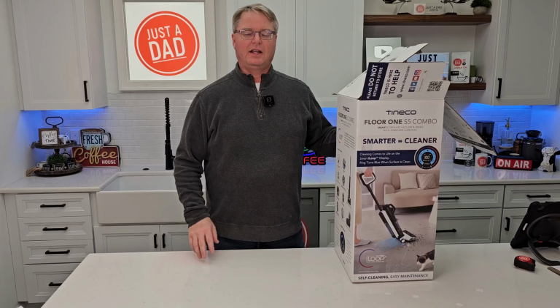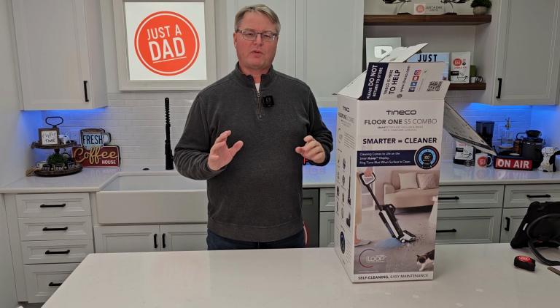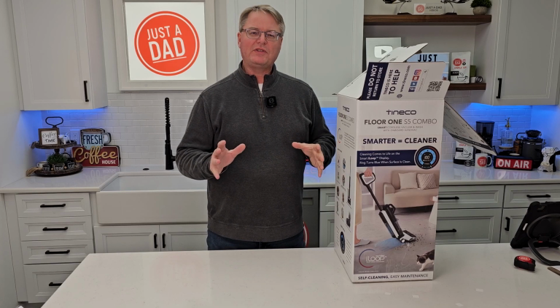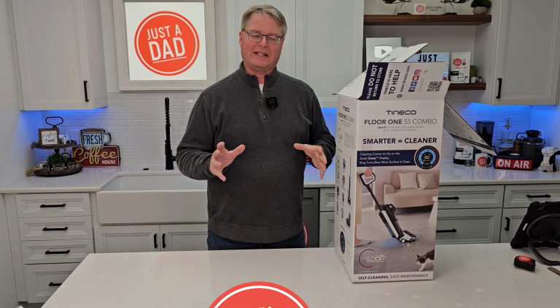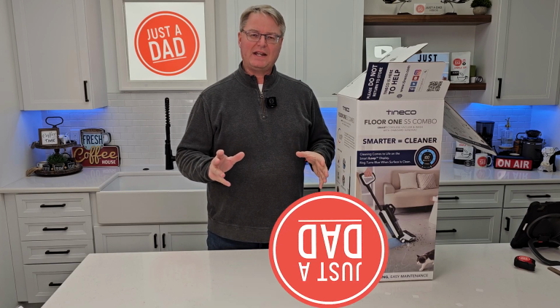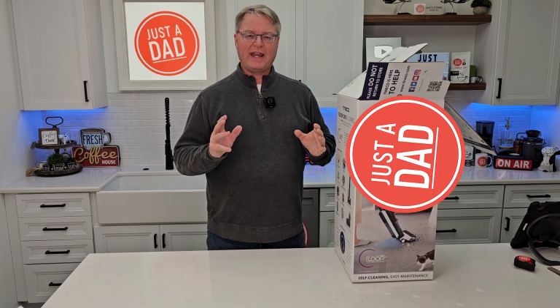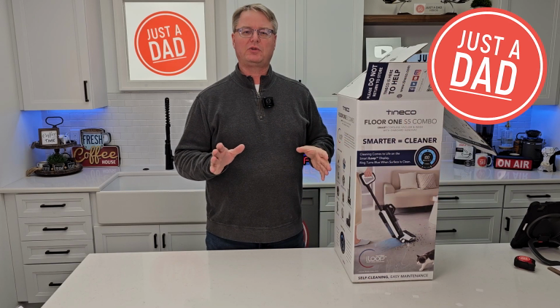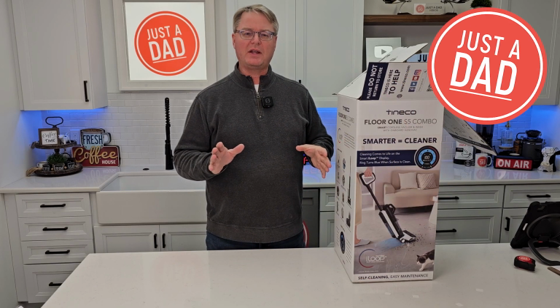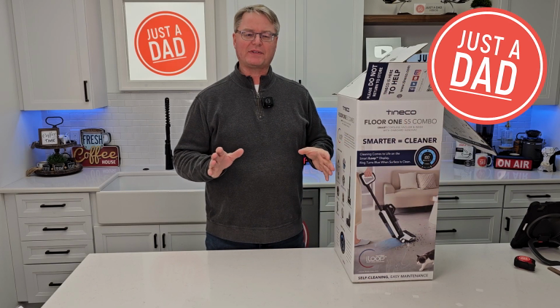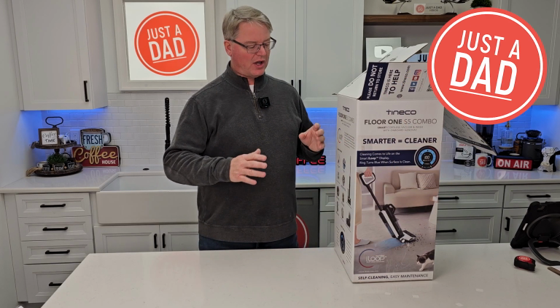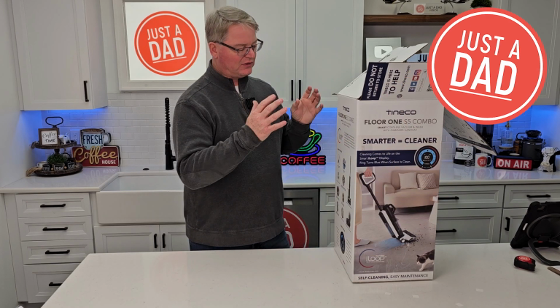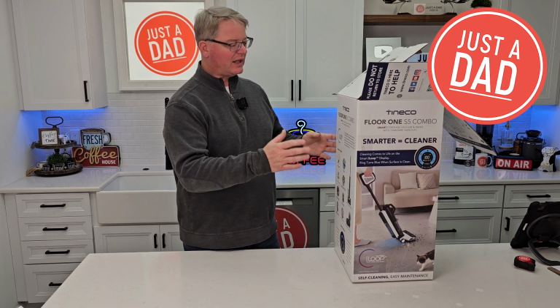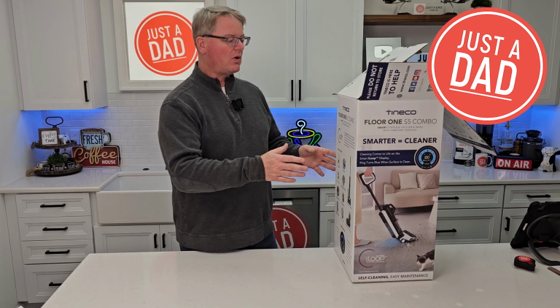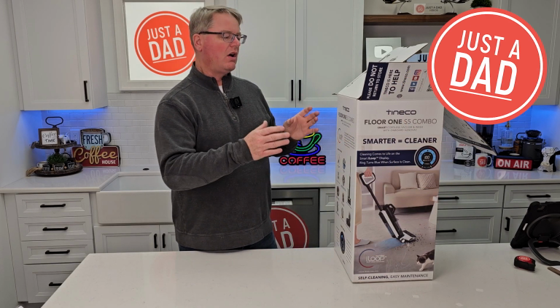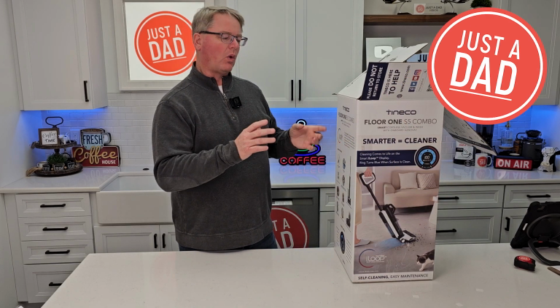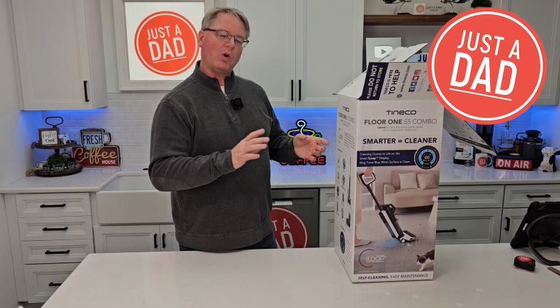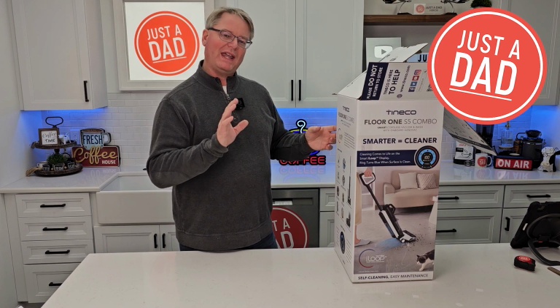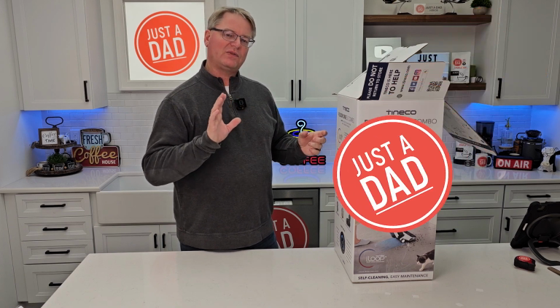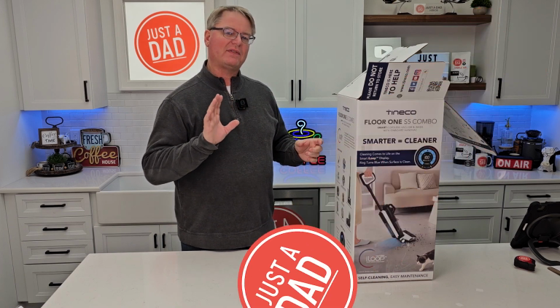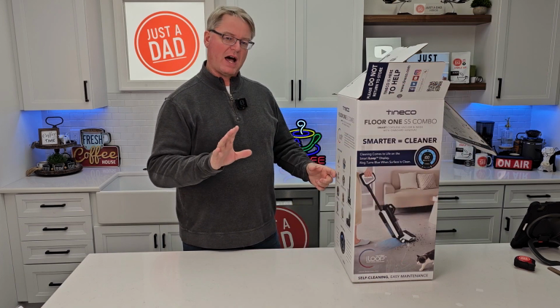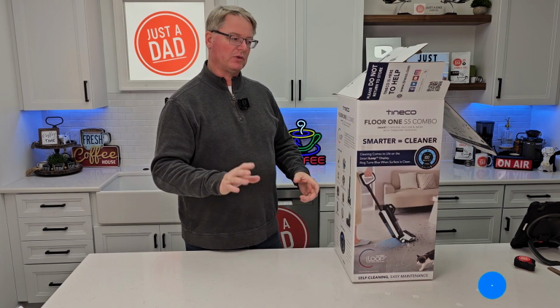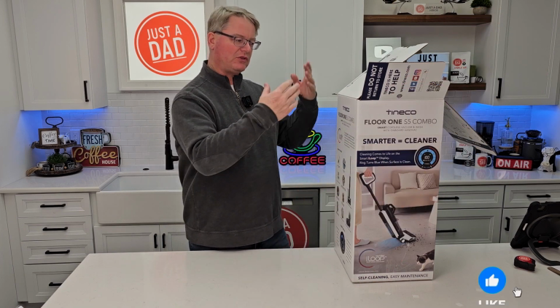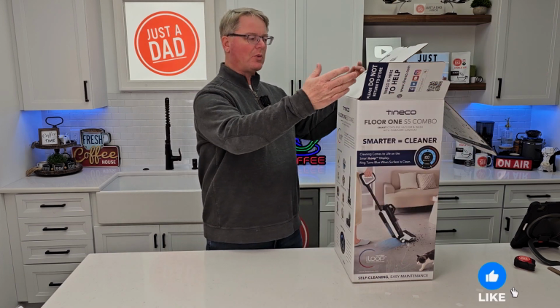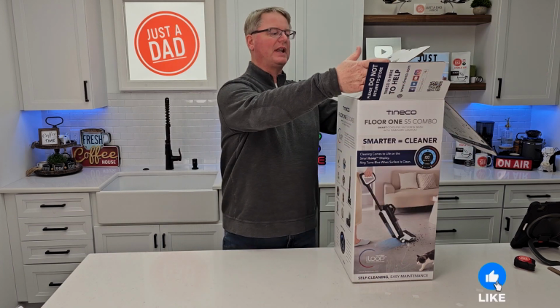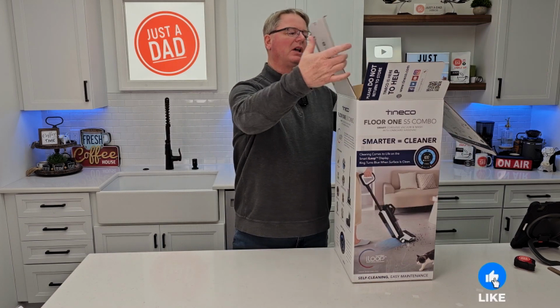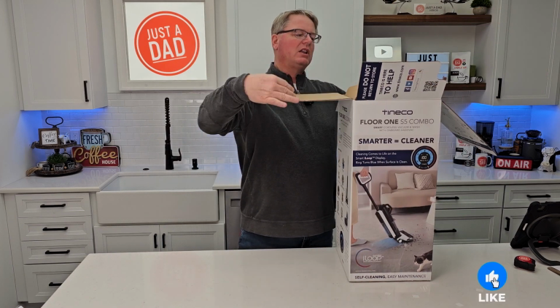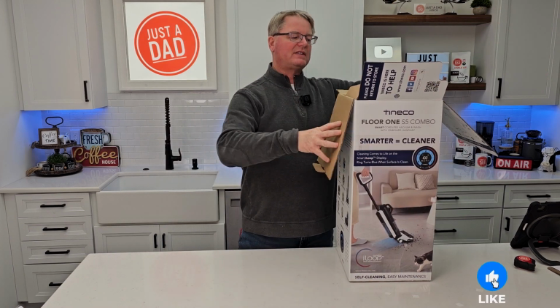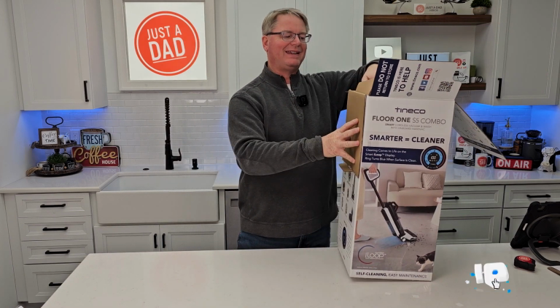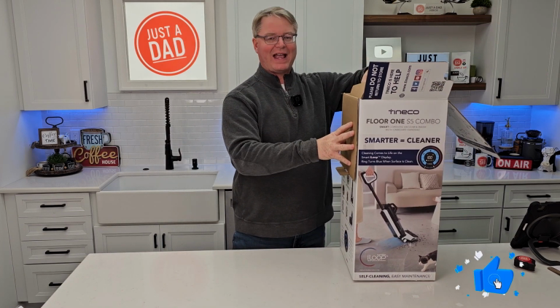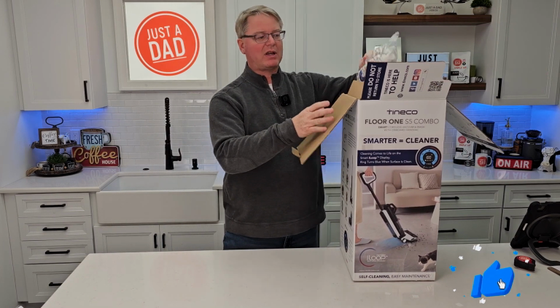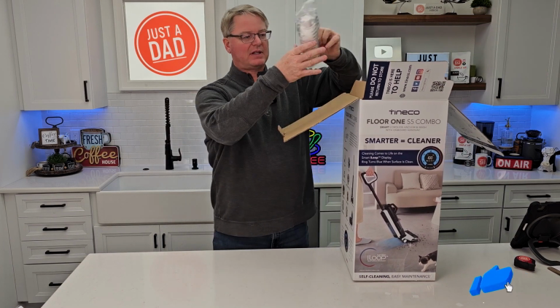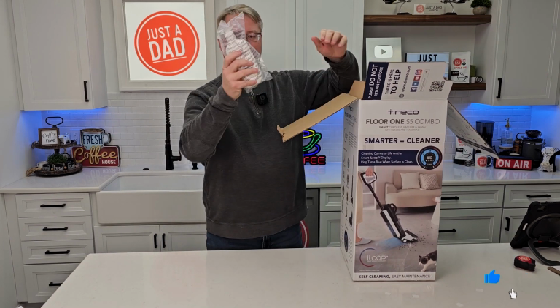Hello everyone, this is Just A Dad. Today let's do an unboxing on this Teneco Floor 1 S5 Combo. I've just opened it up, so let's see exactly what comes in the box.